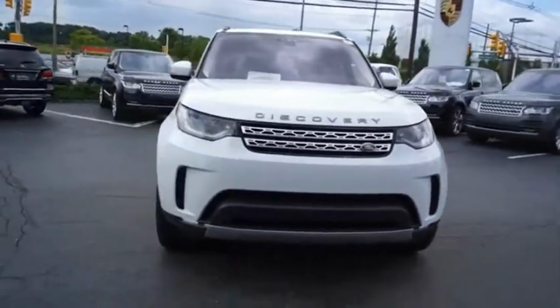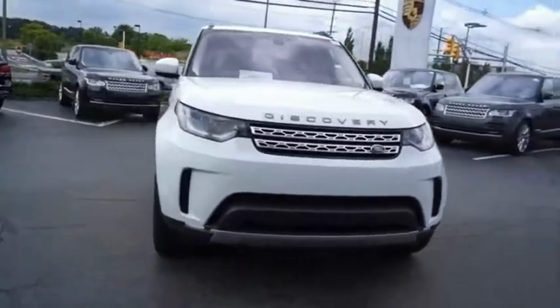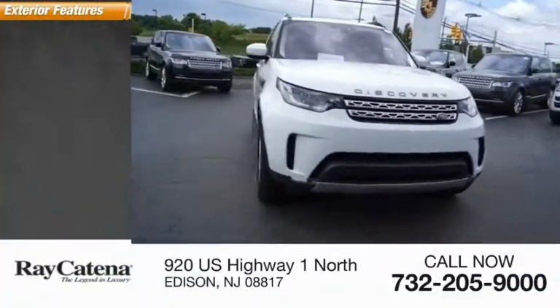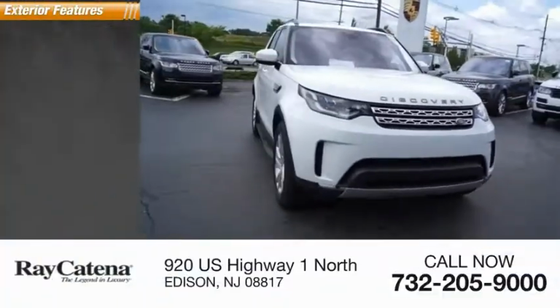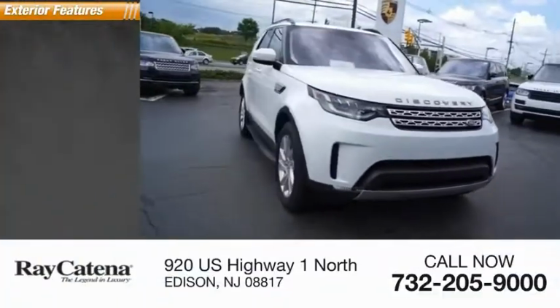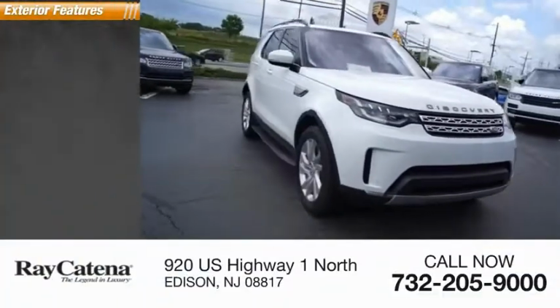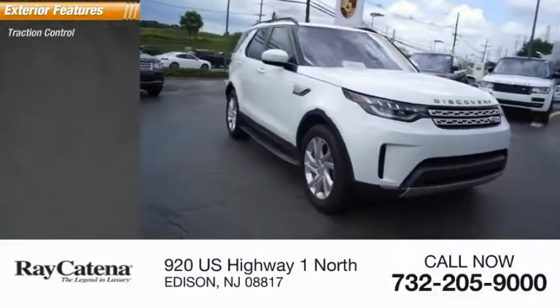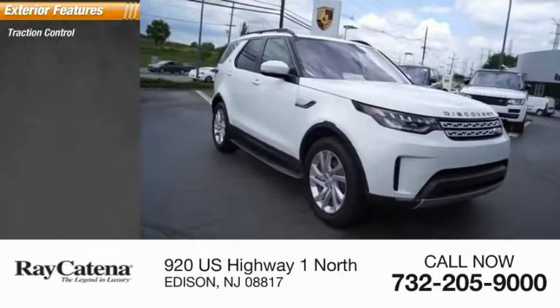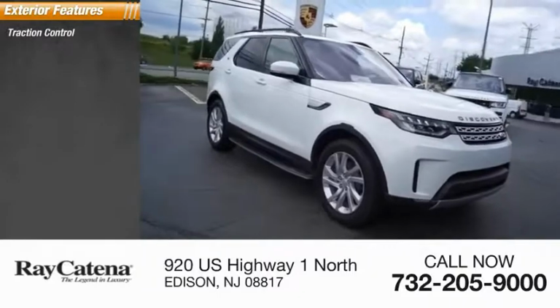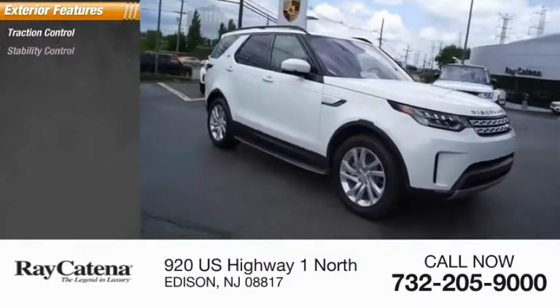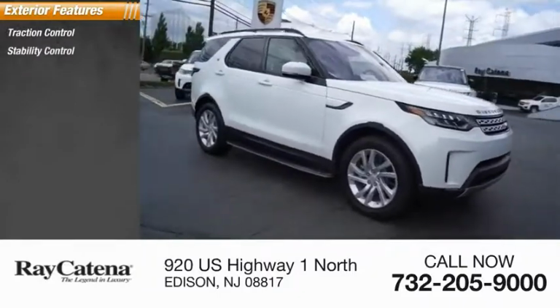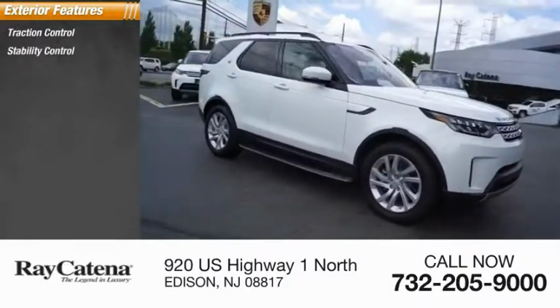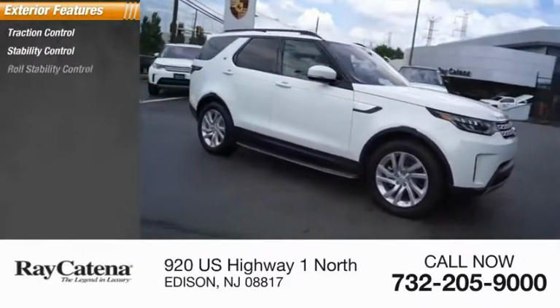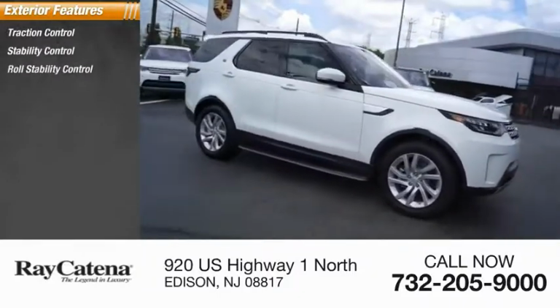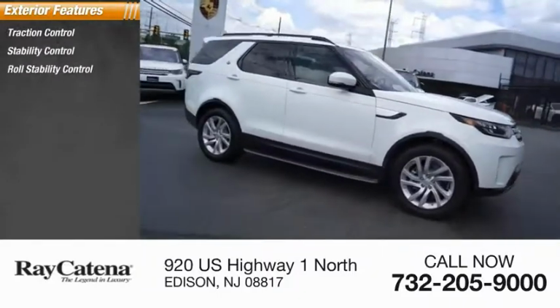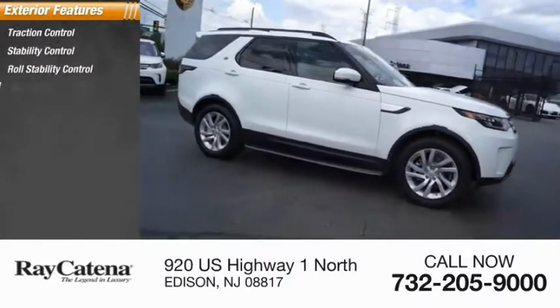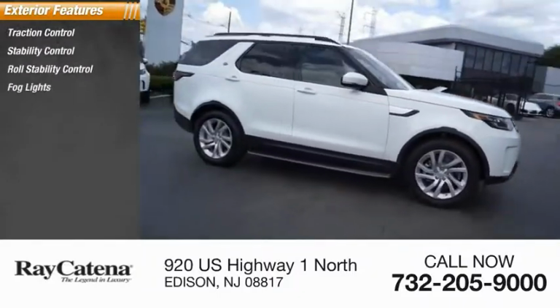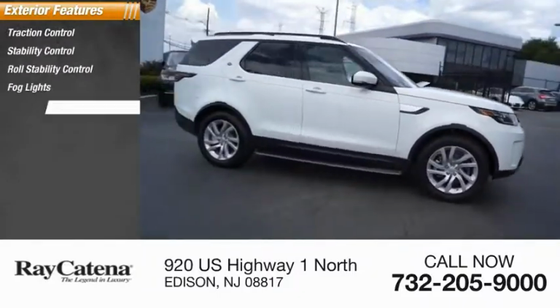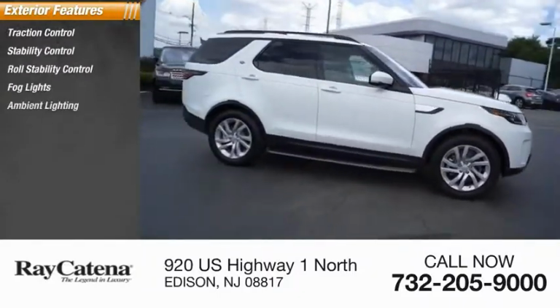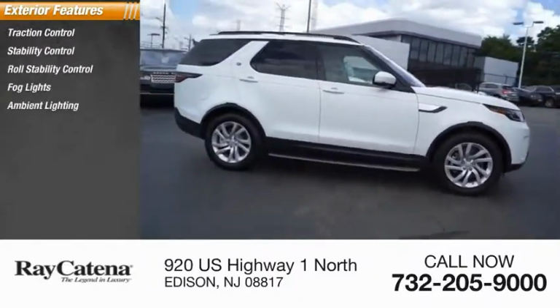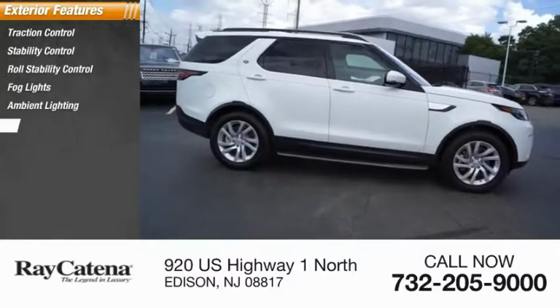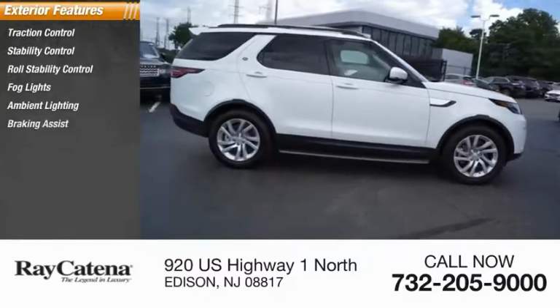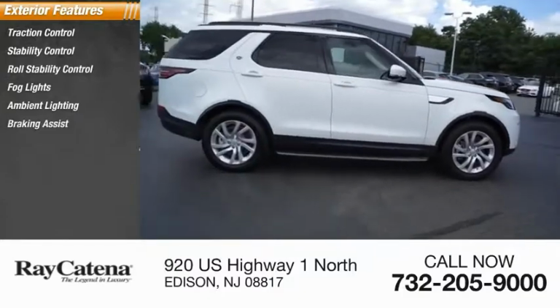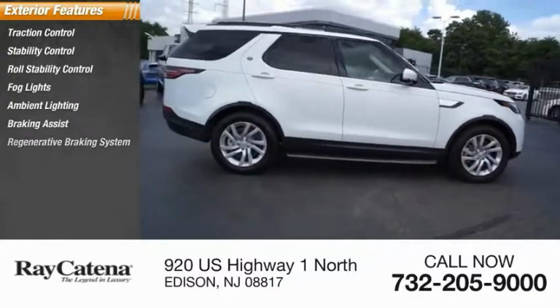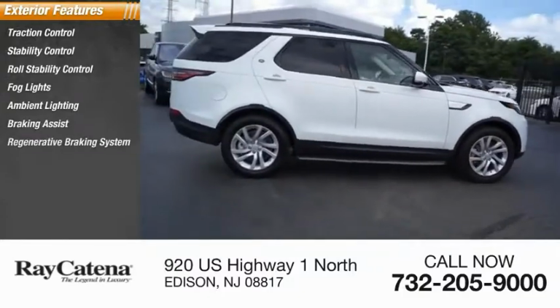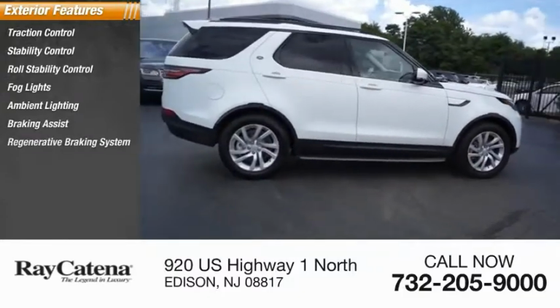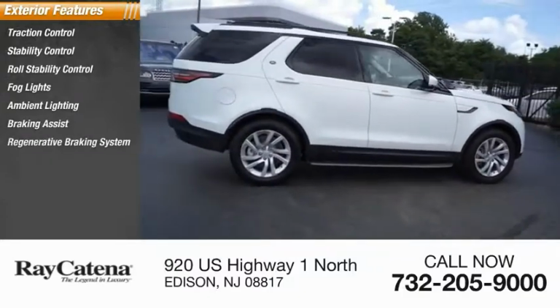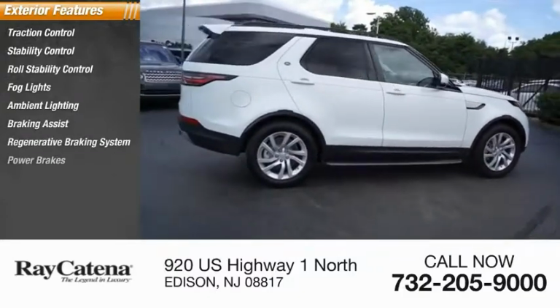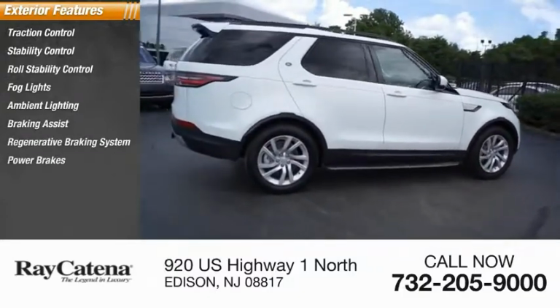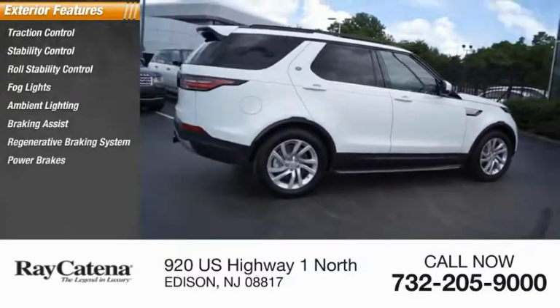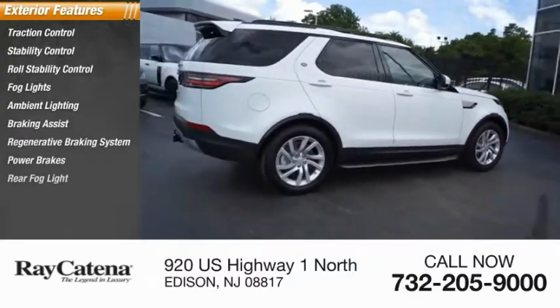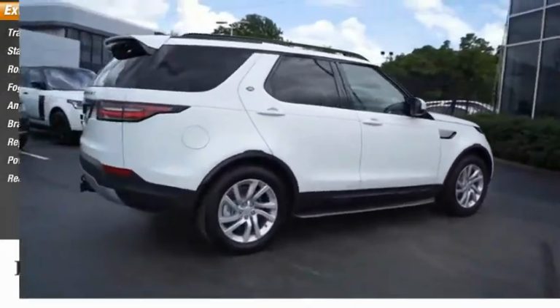Here are some of this vehicle's great options: traction control, stability control, roll stability control, fog lights, ambient lighting, braking assist, regenerative braking system, power brakes, and rear fog light.